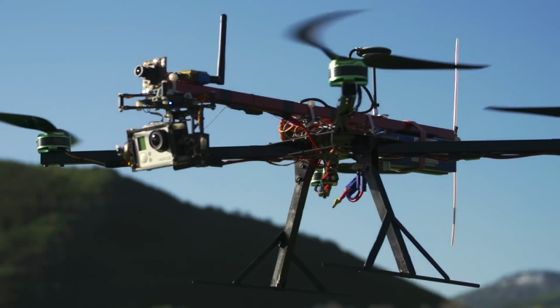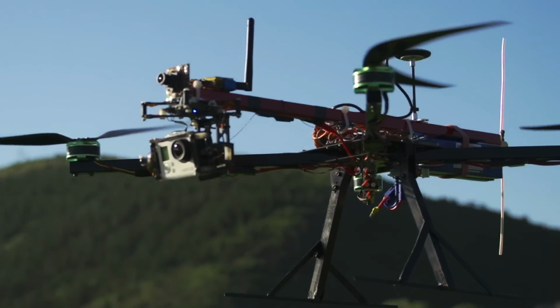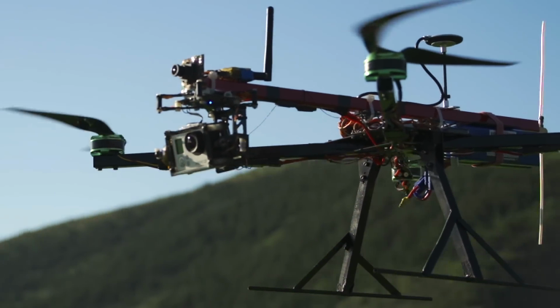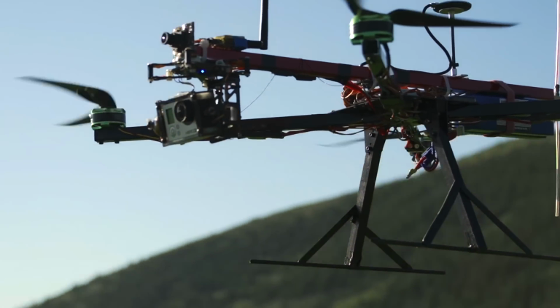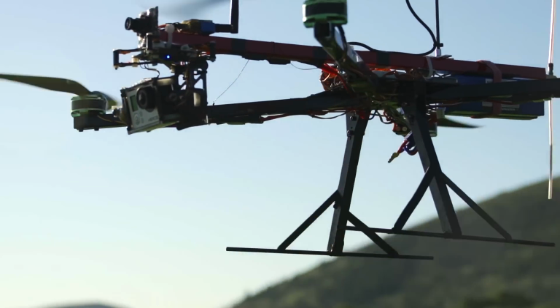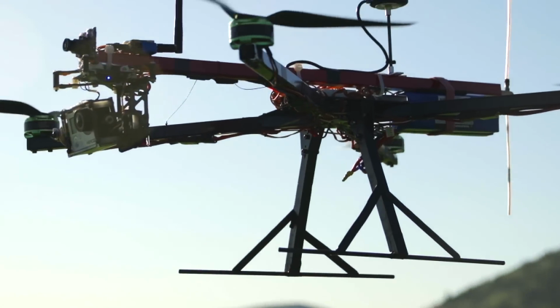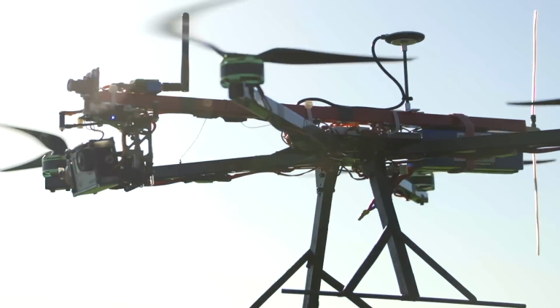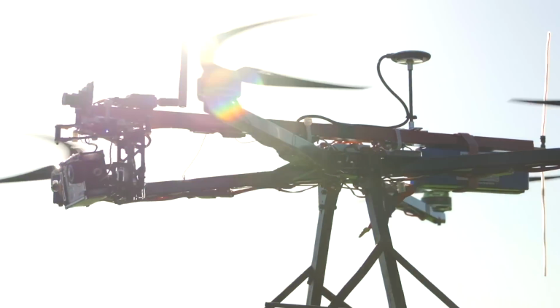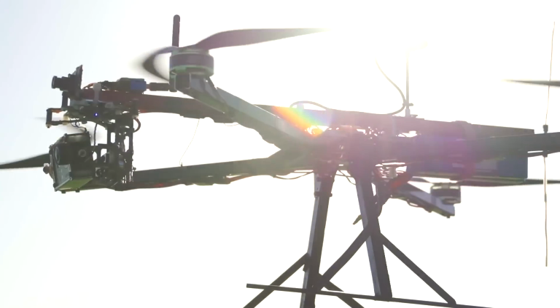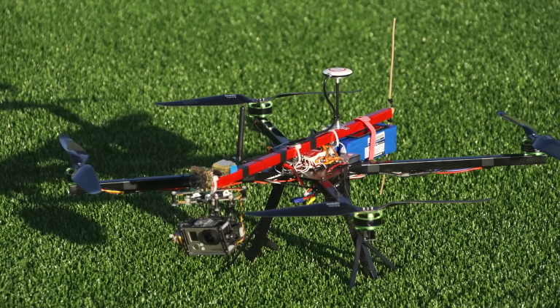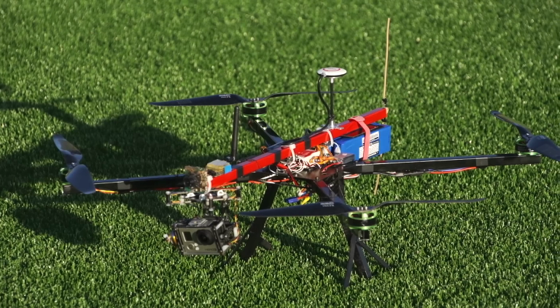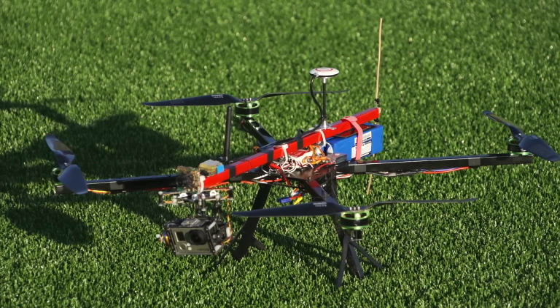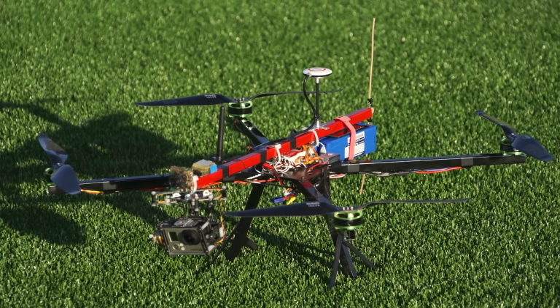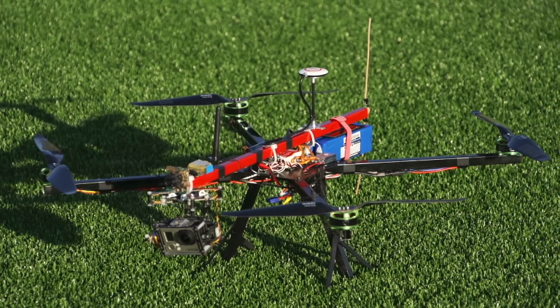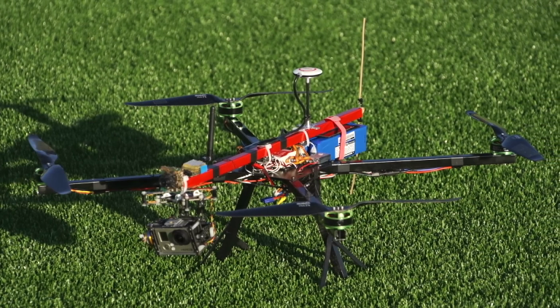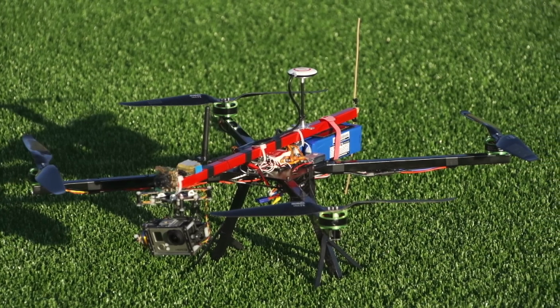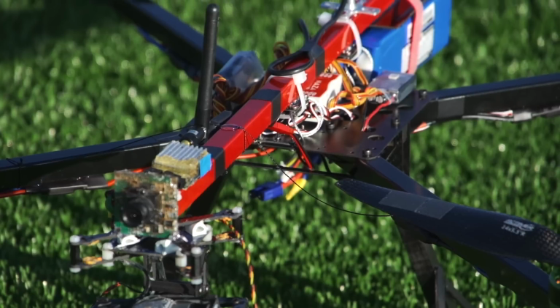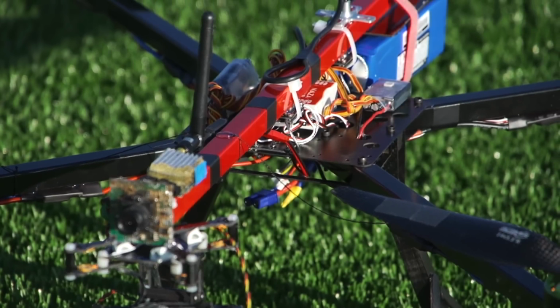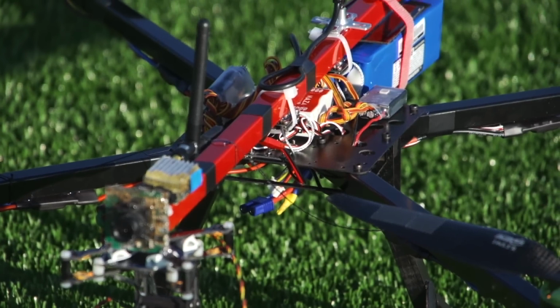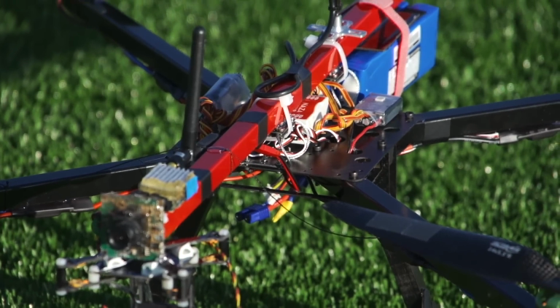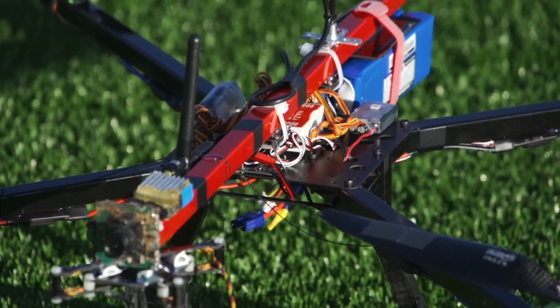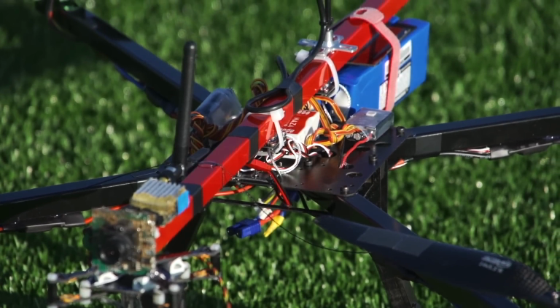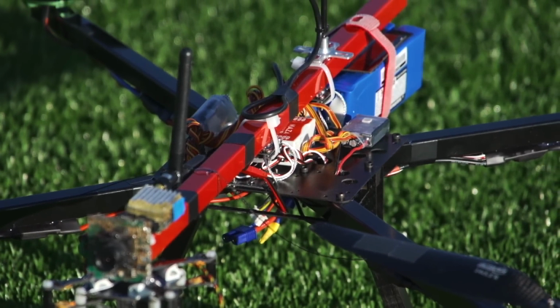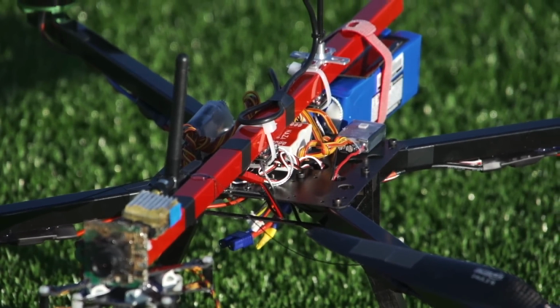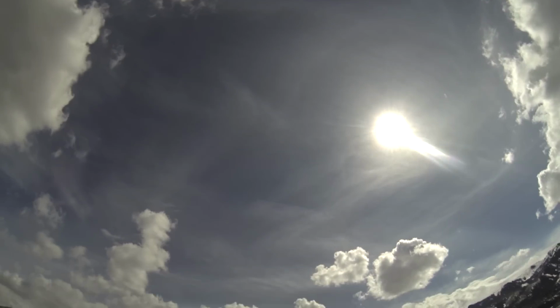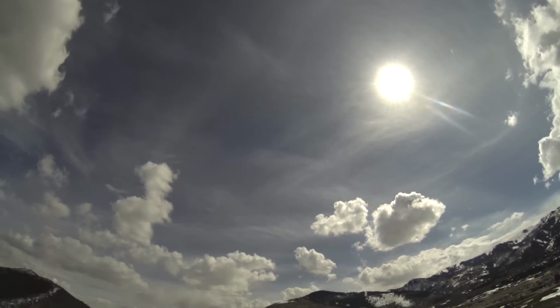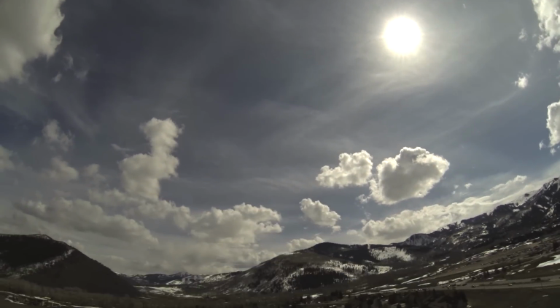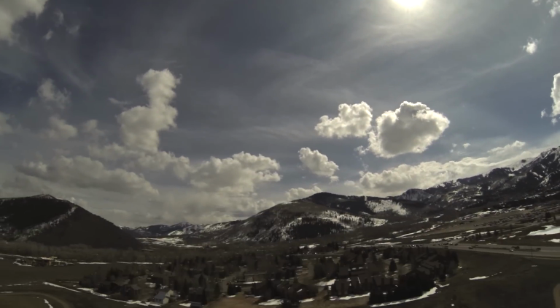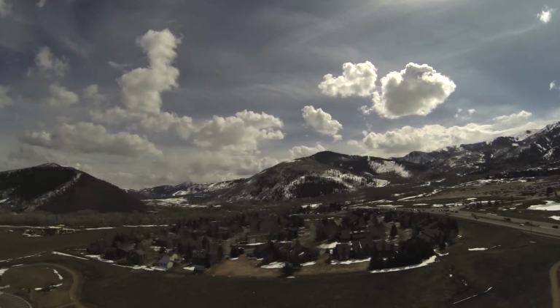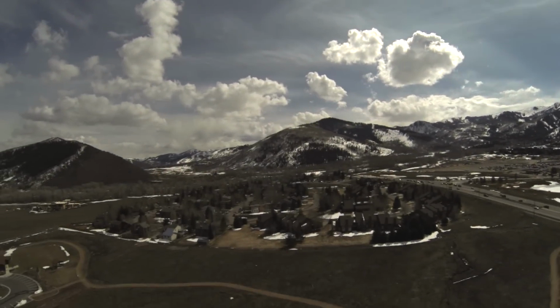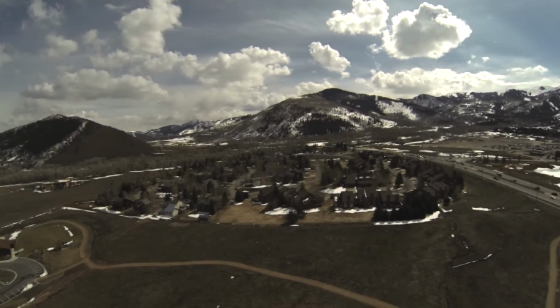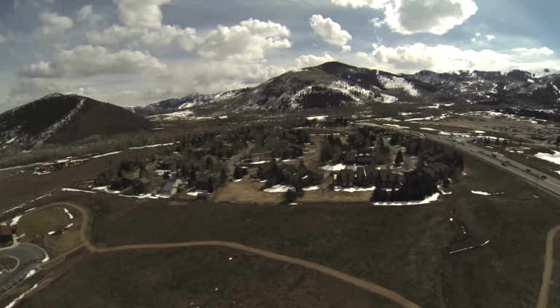This is the SportQuad V3.1. It's an X-configured quadcopter with a central boom that allows for the camera to be mounted out of view of the props. This allows for a vertical field of view of 180 degrees.